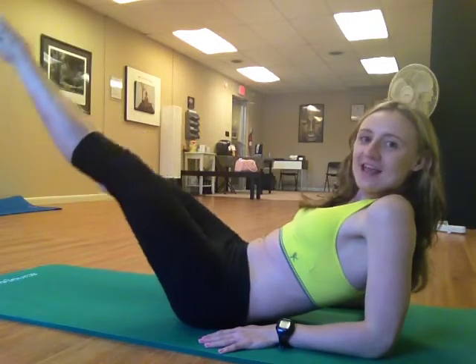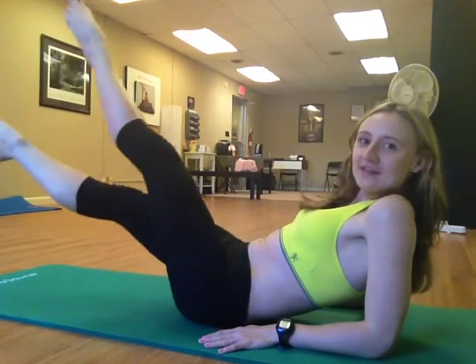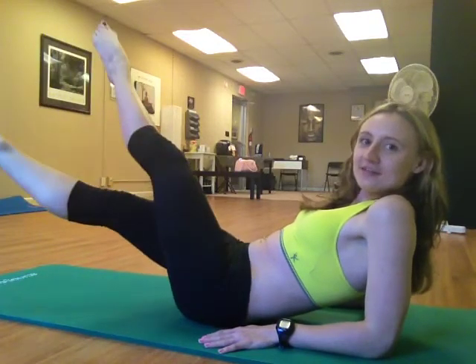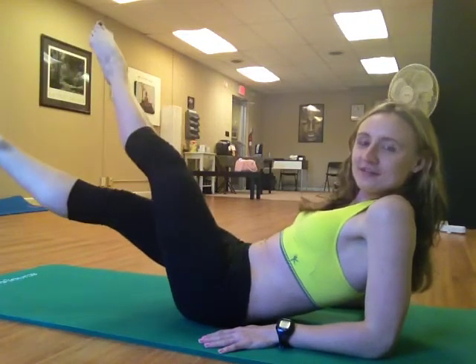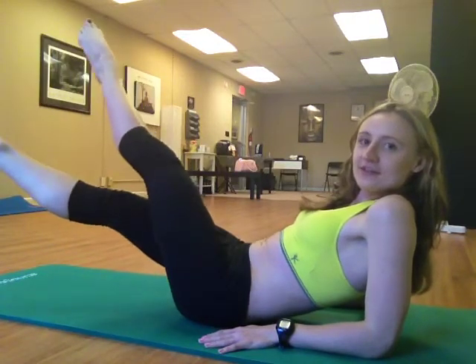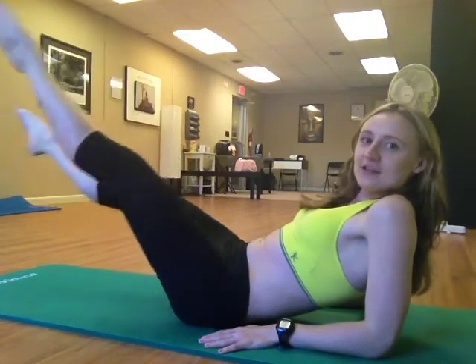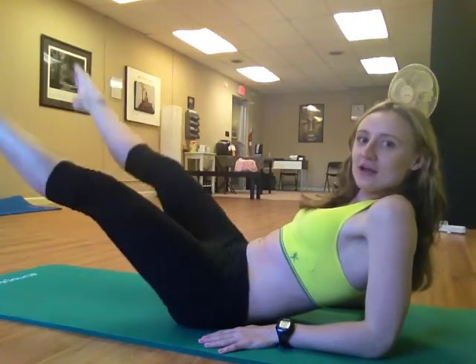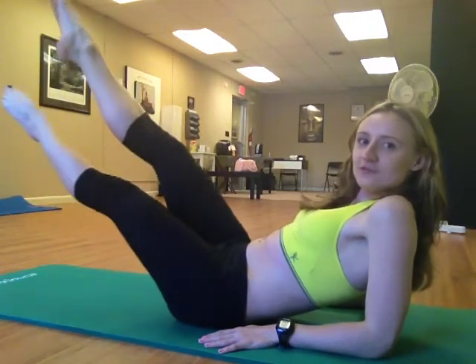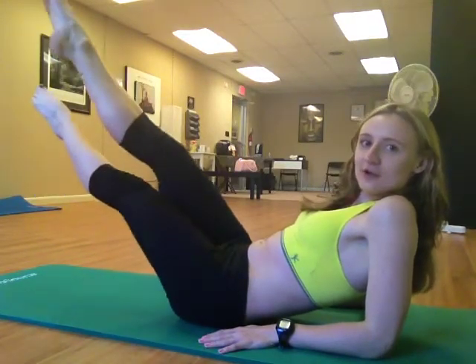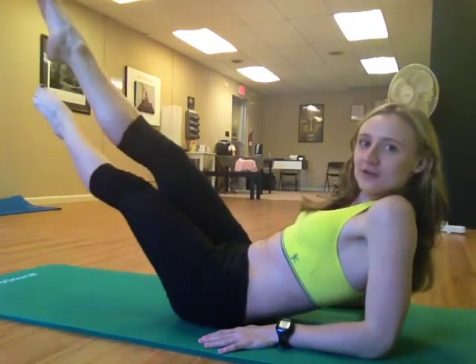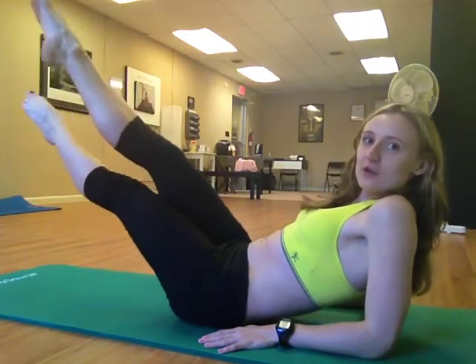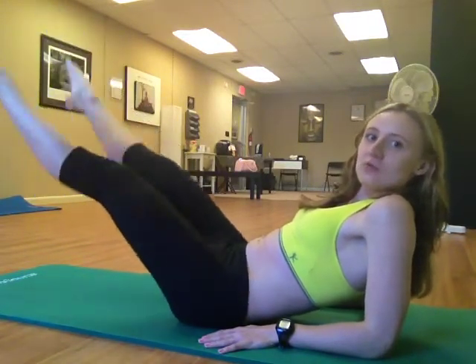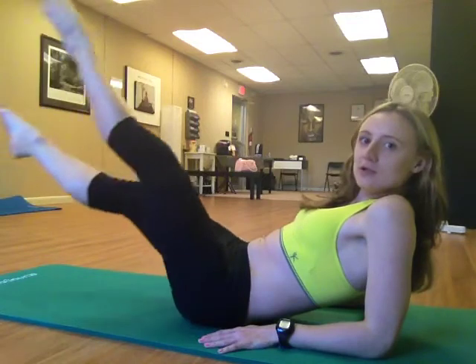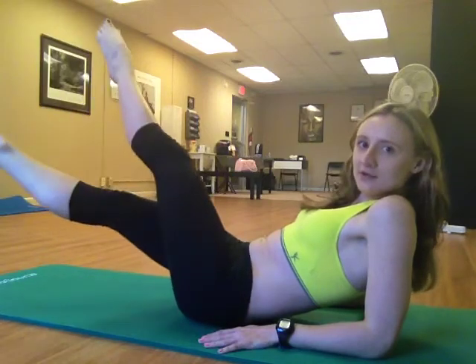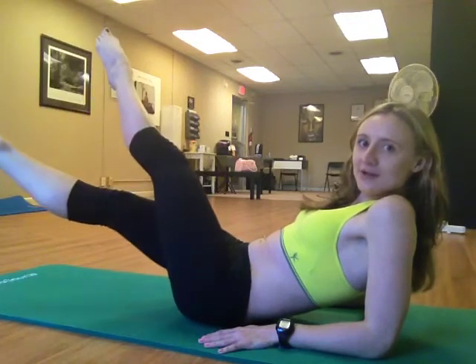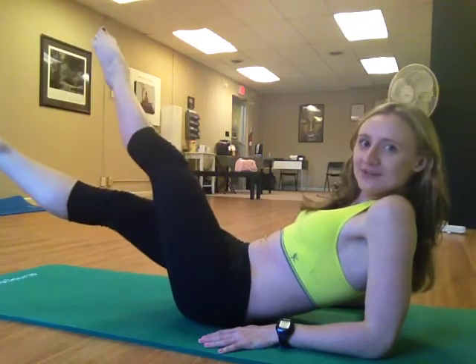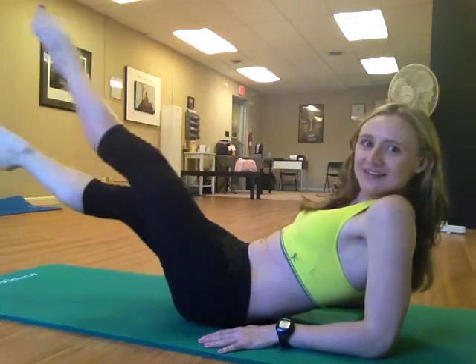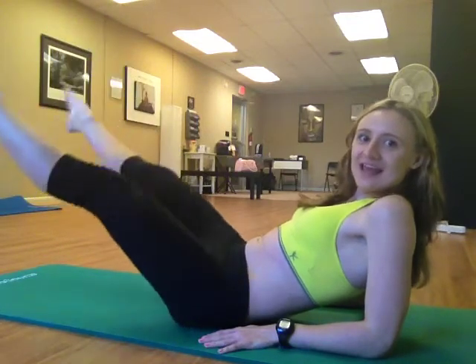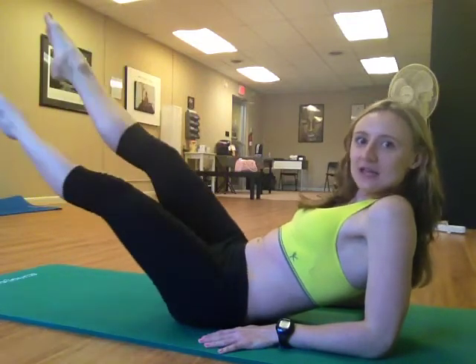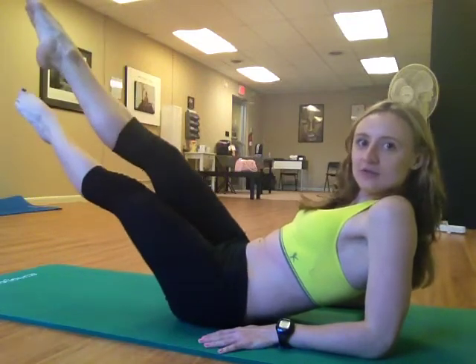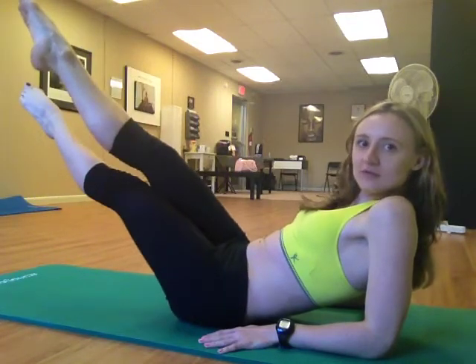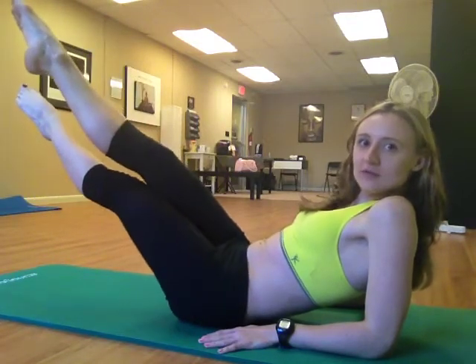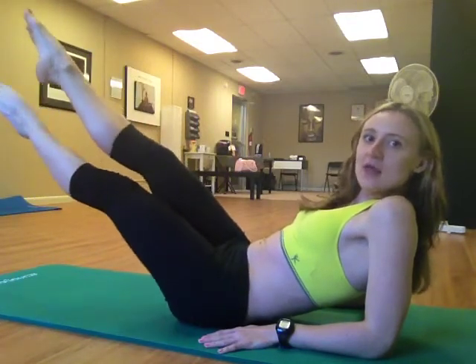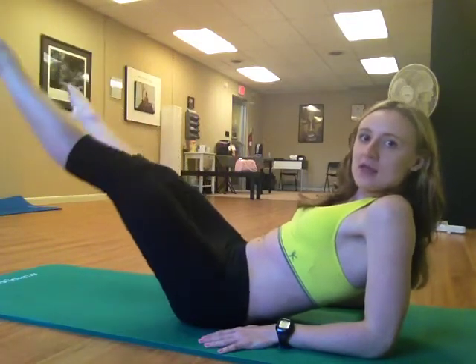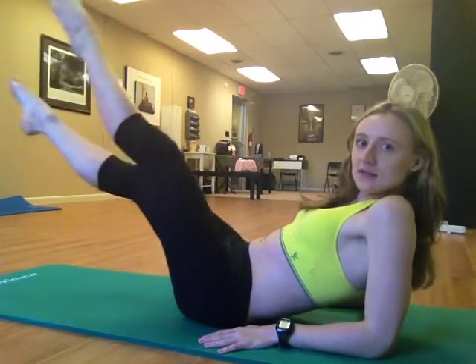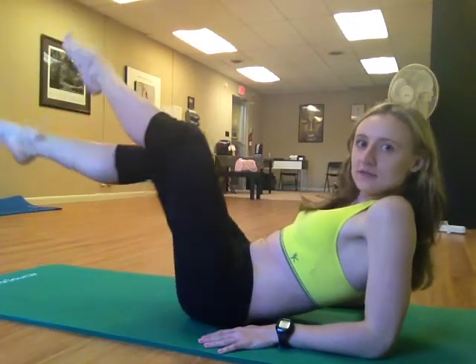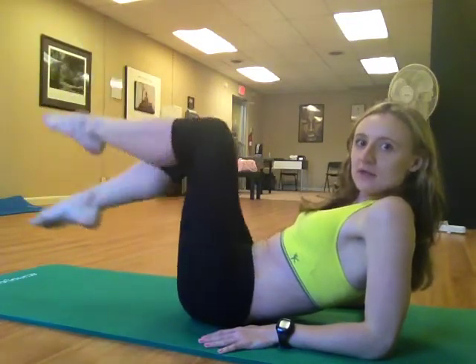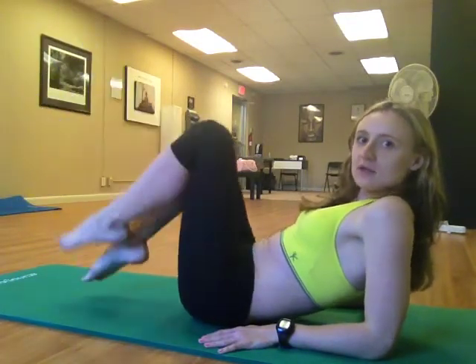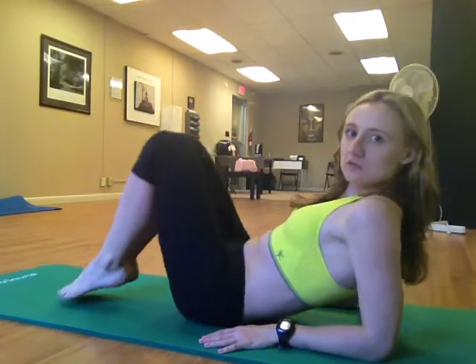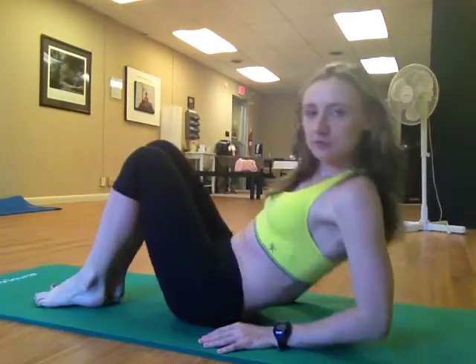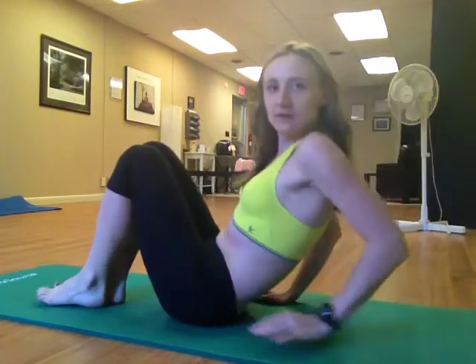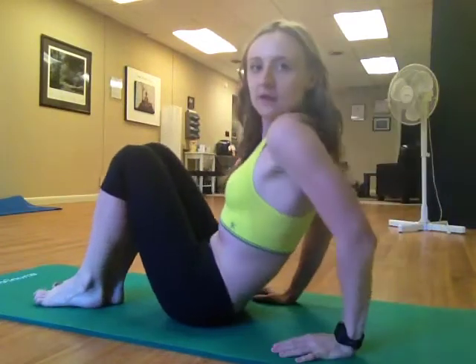And again. The last 4. Bring your inner warrior out. And the last 2 times. And the last time — slowly bring your legs down.